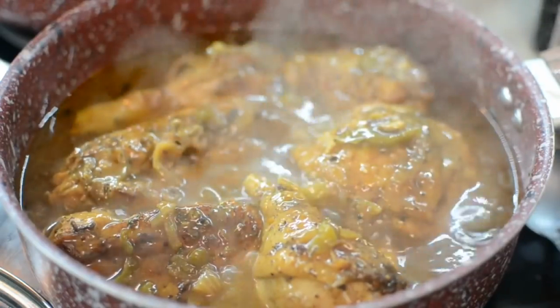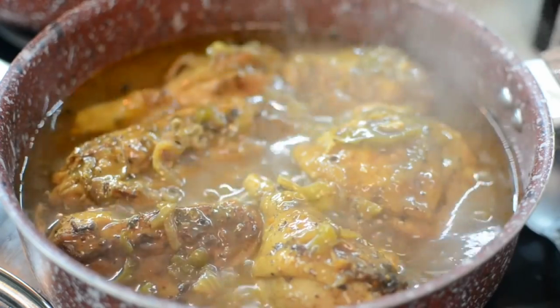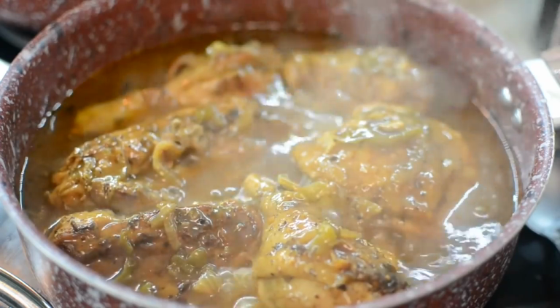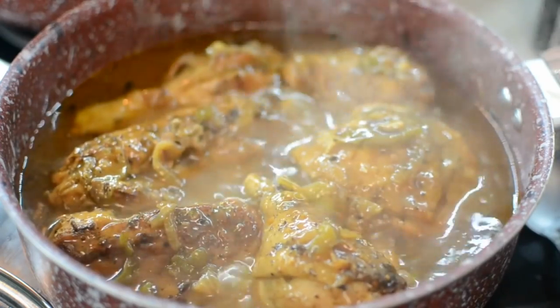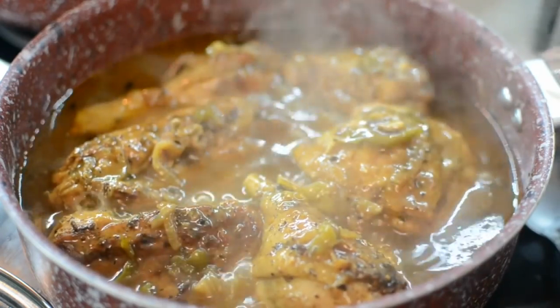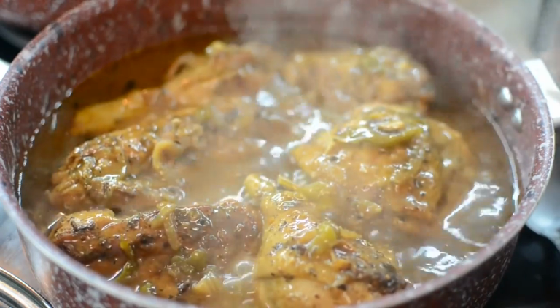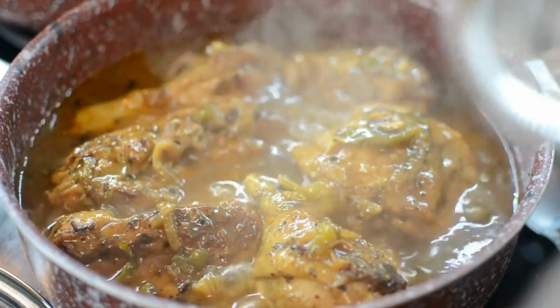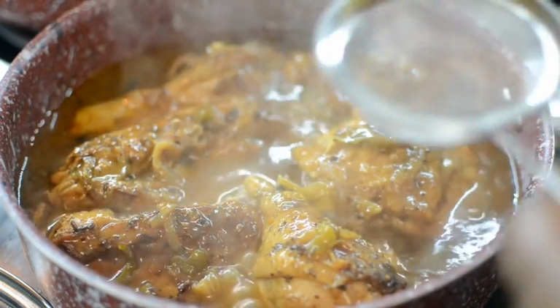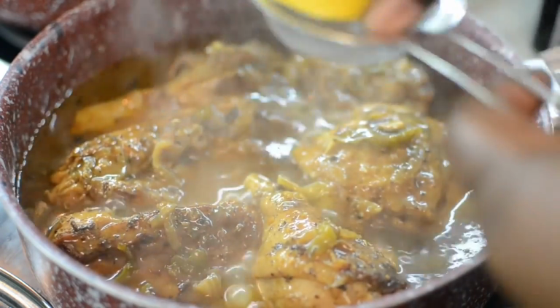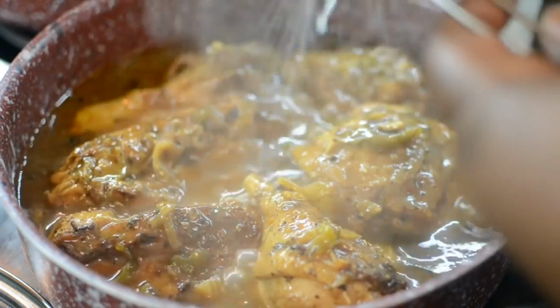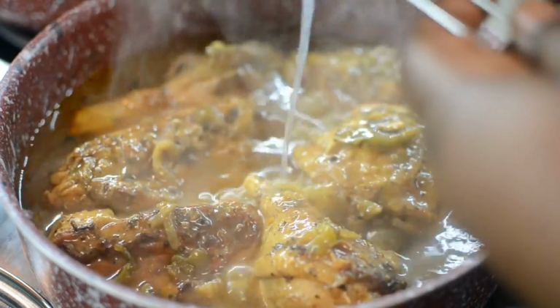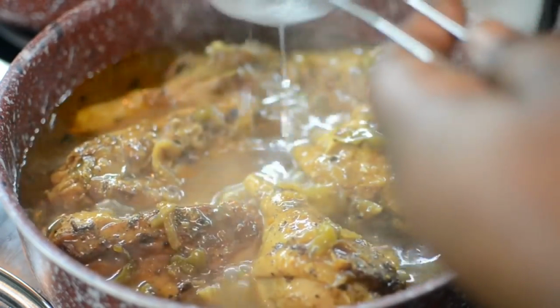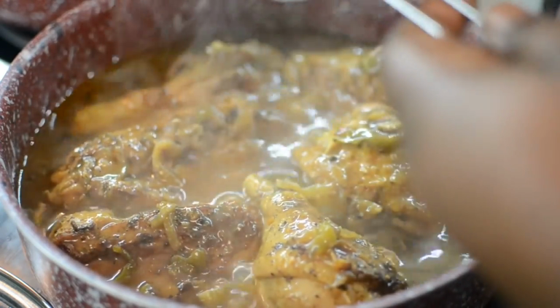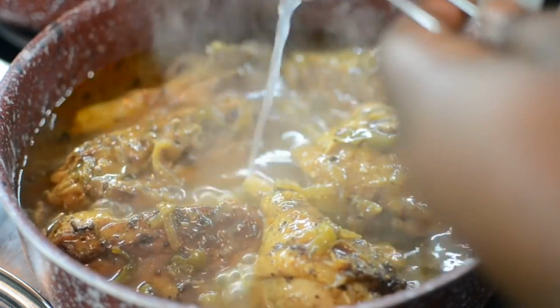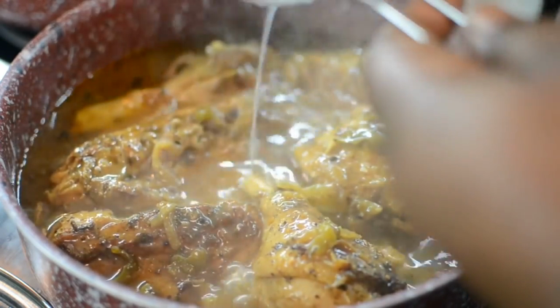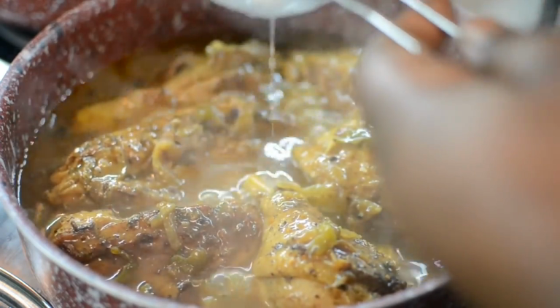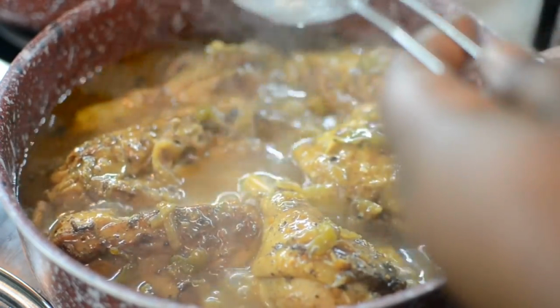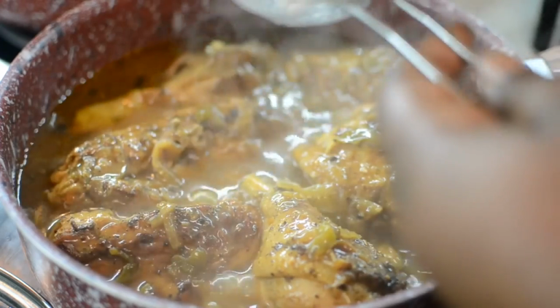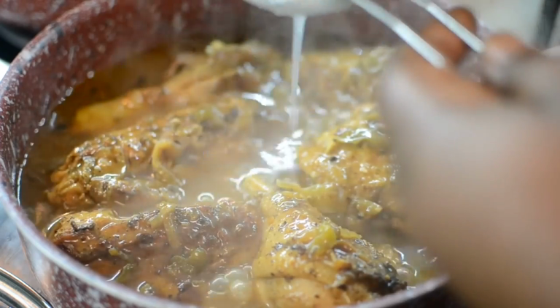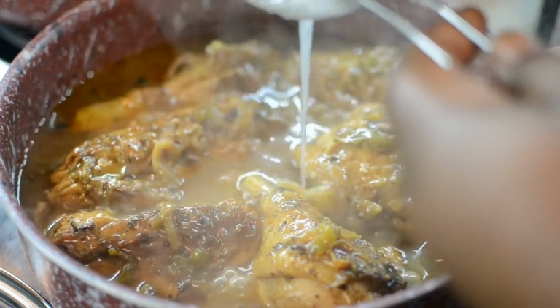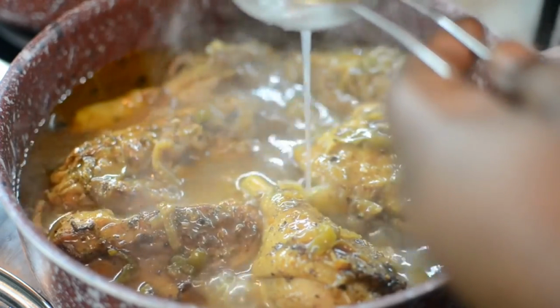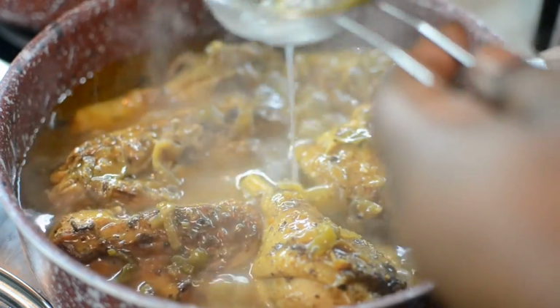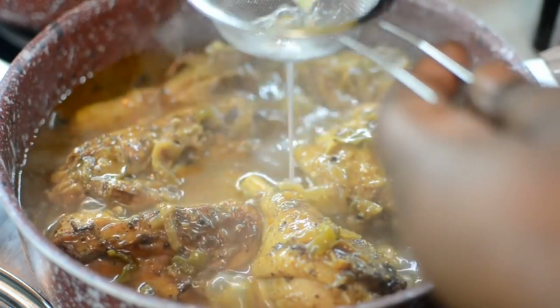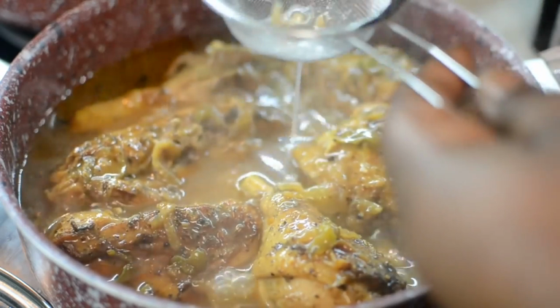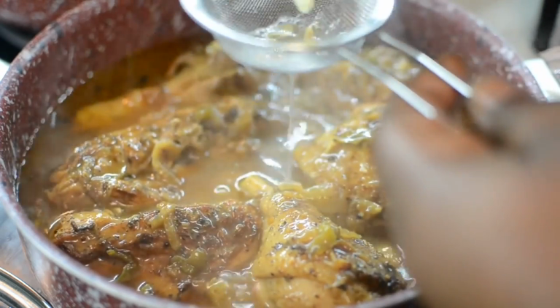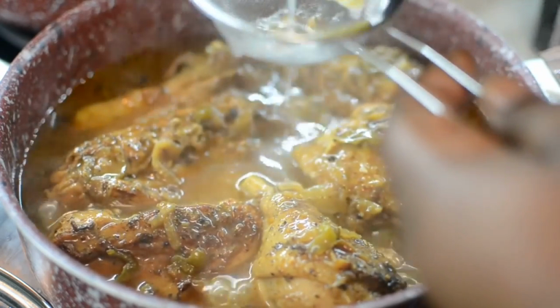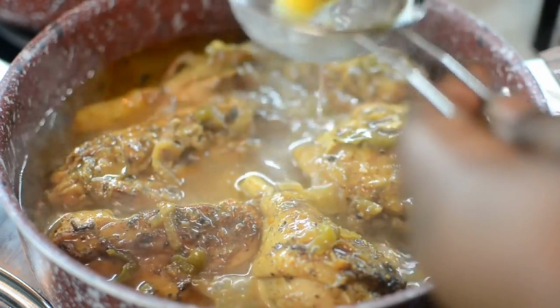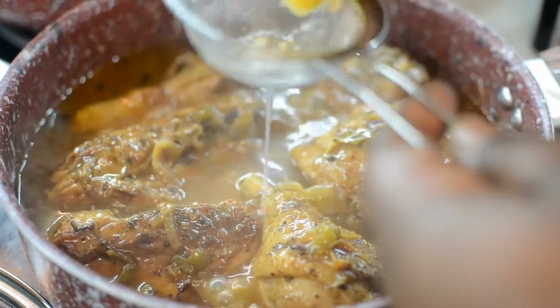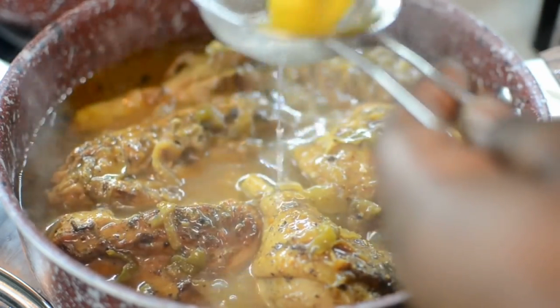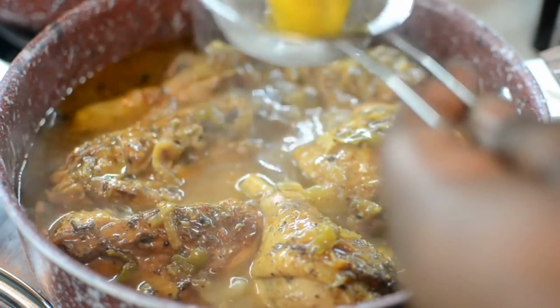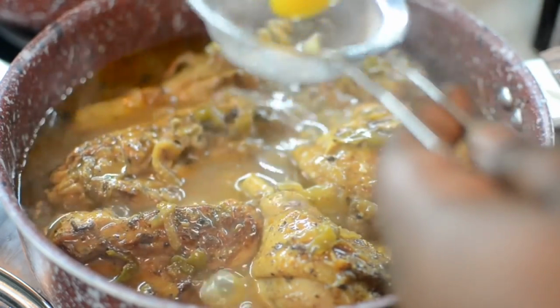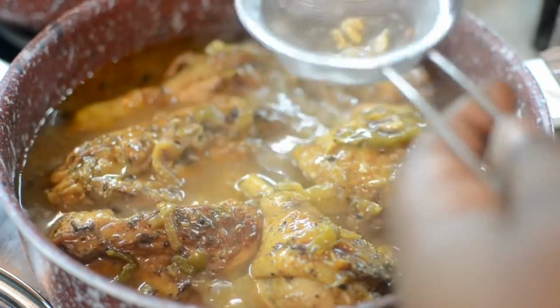Let's move on to the chicken. This is what the chicken looks like — we're about to finish this up. Make sure you taste it and adjust with salt and pepper. I'm finishing it up with the other half of my lemon.